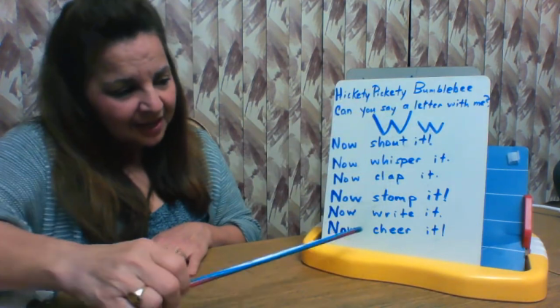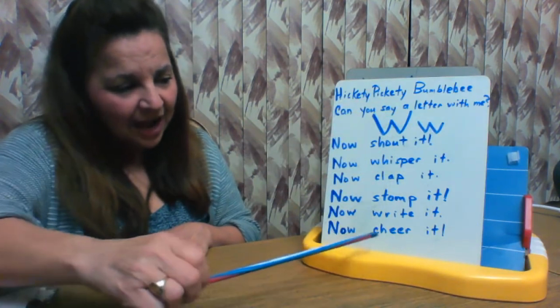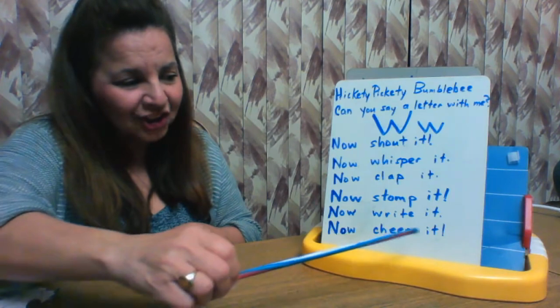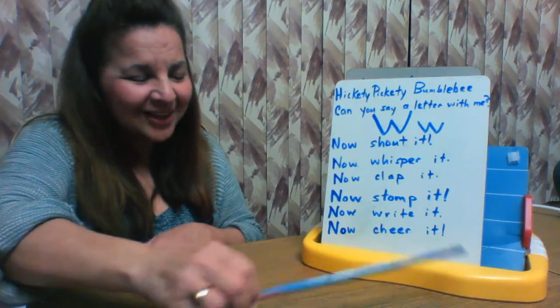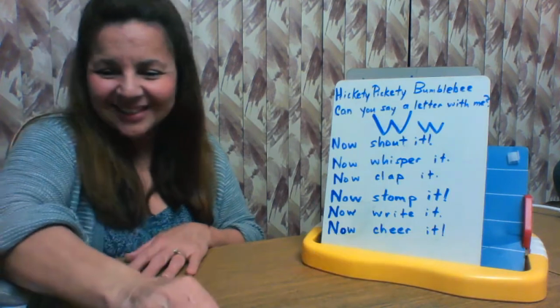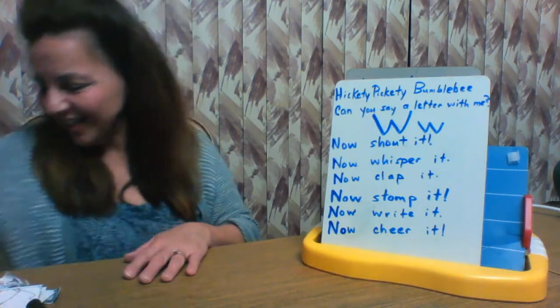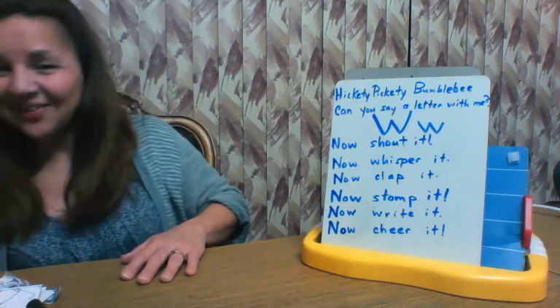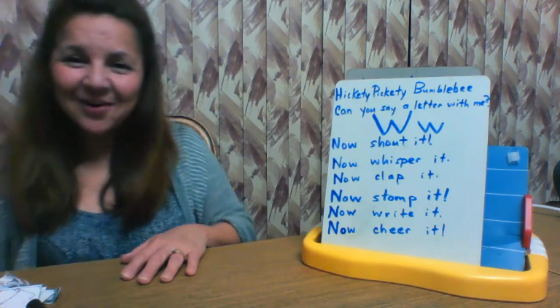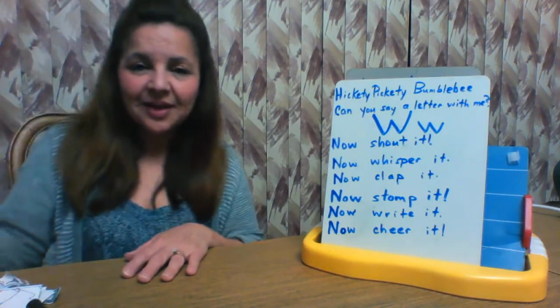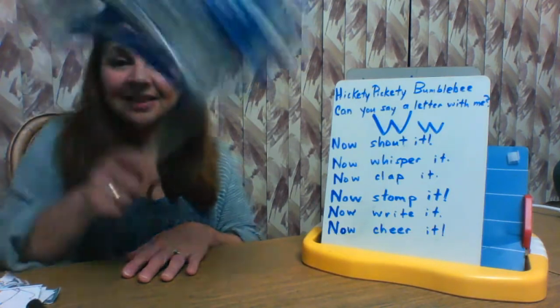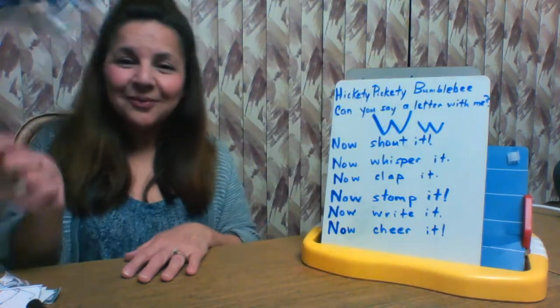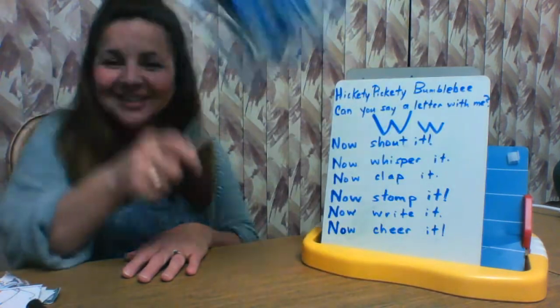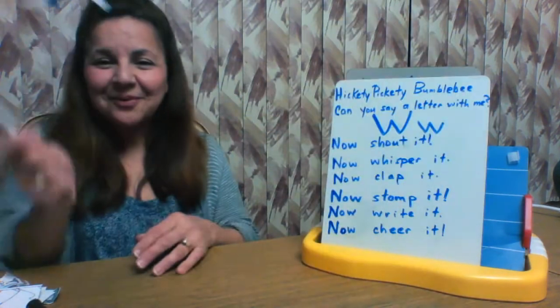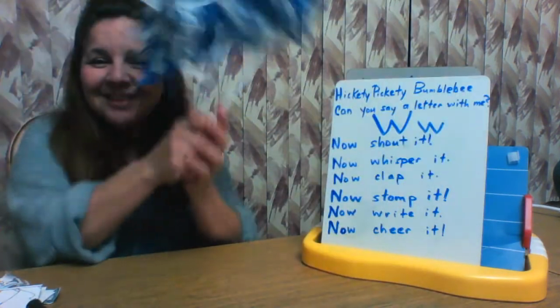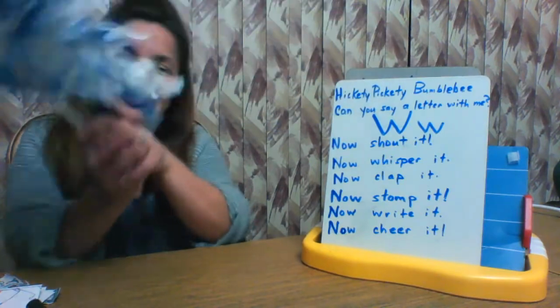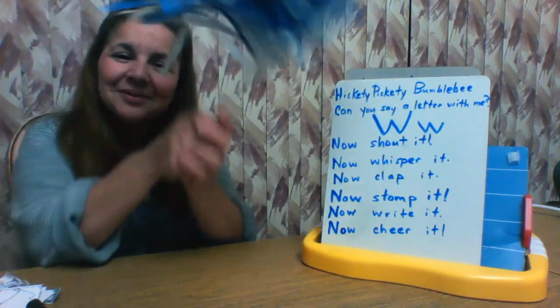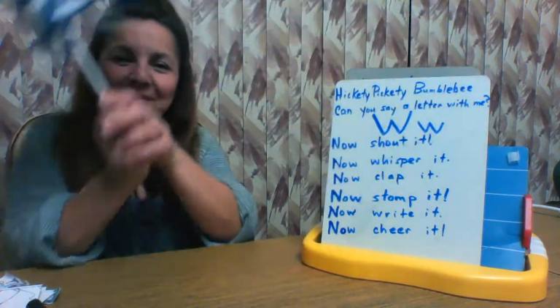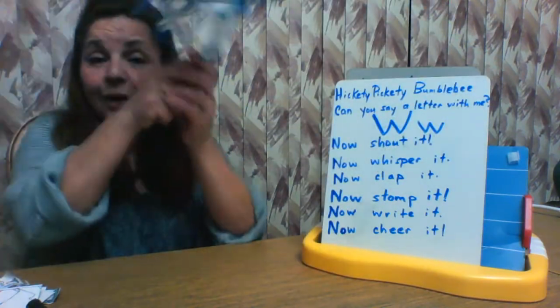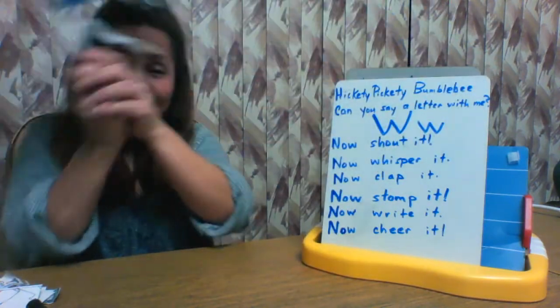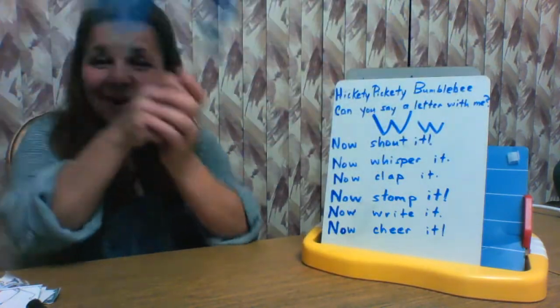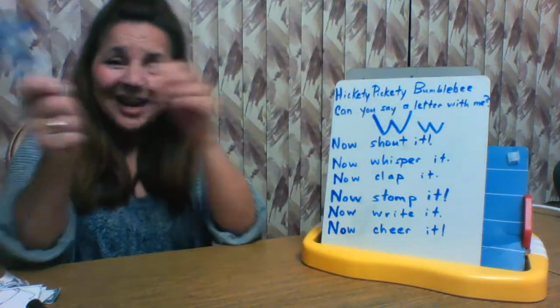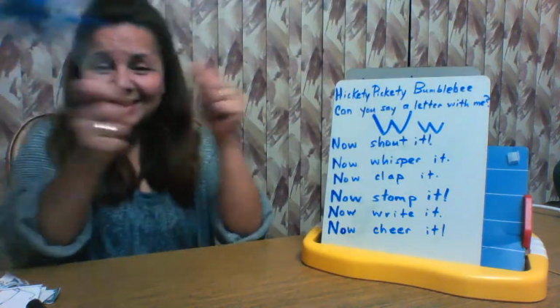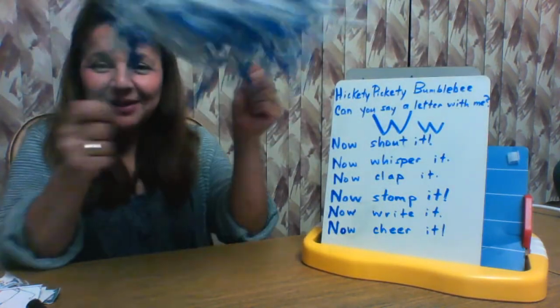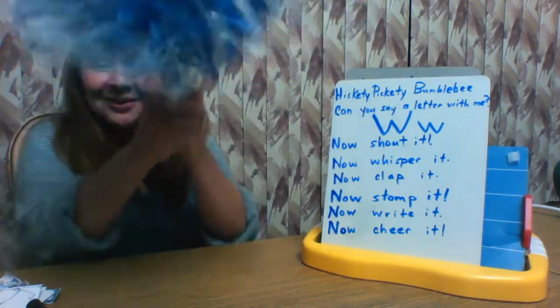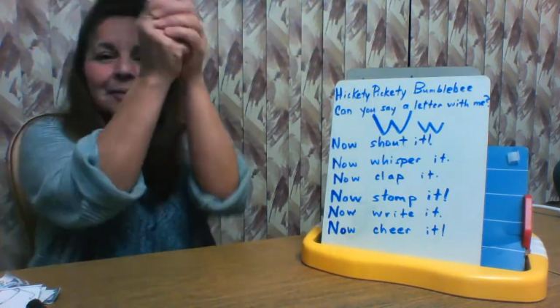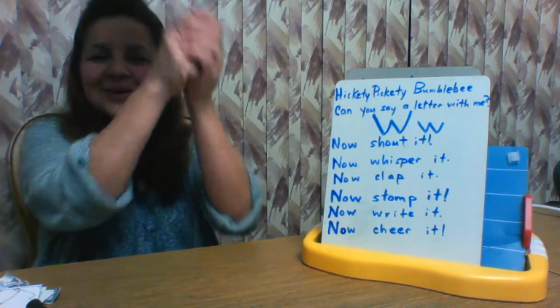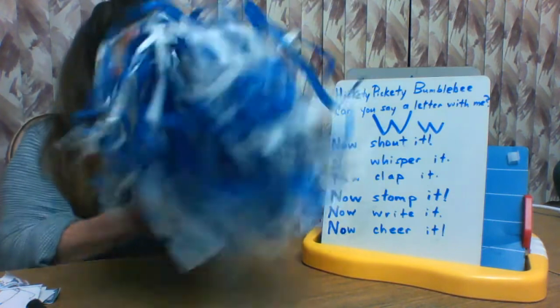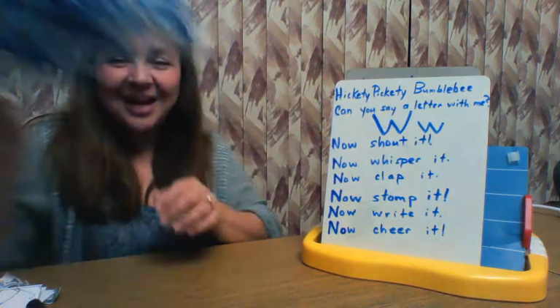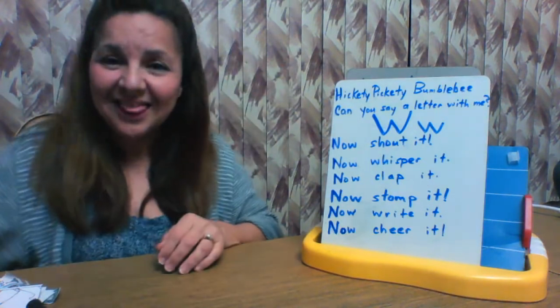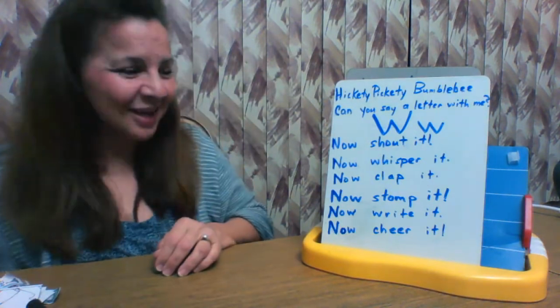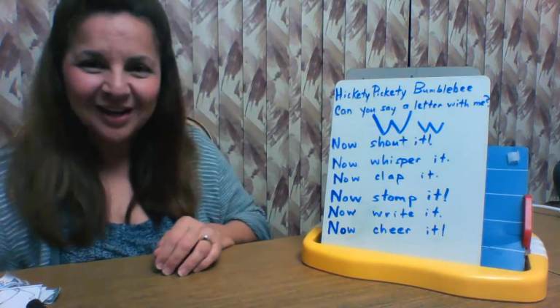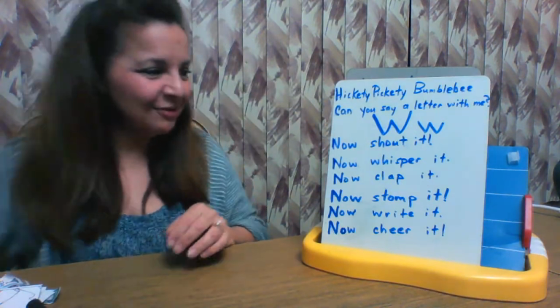Now cheer it! Here we go: W, W, W, W, W, W! Hooray, hooray, W, W! That was fun.